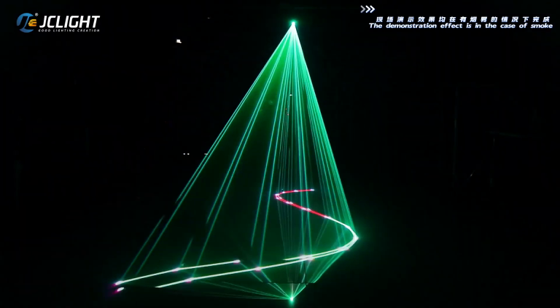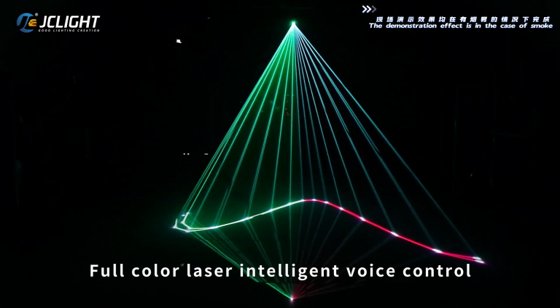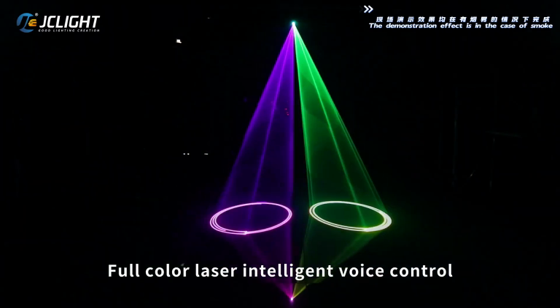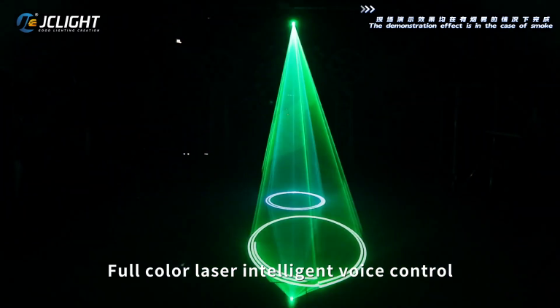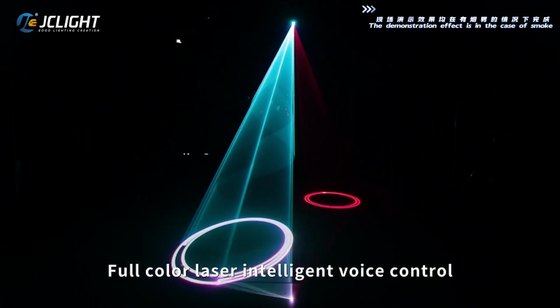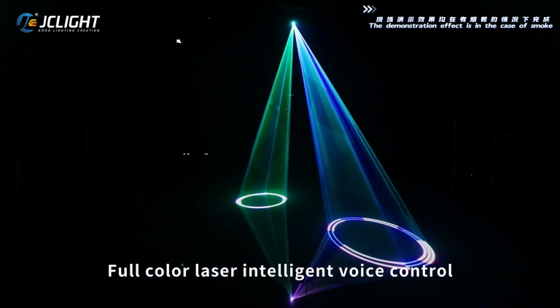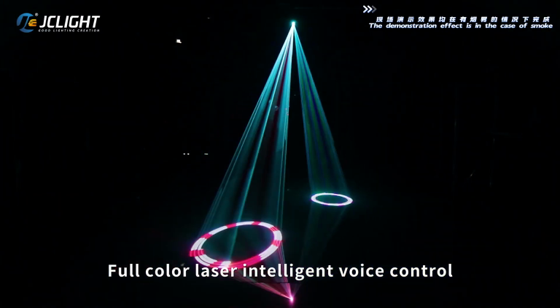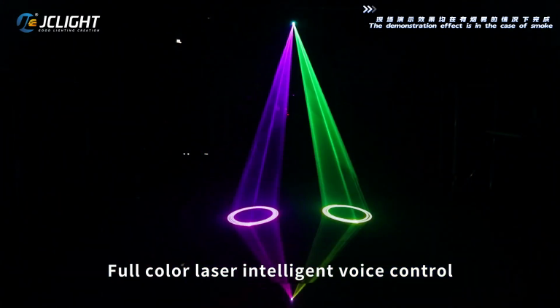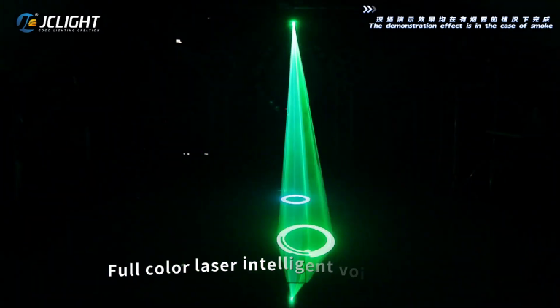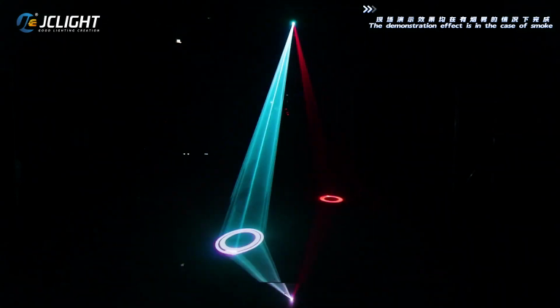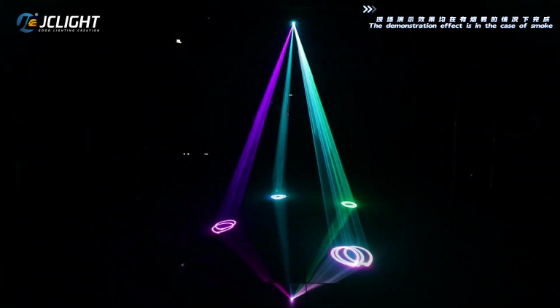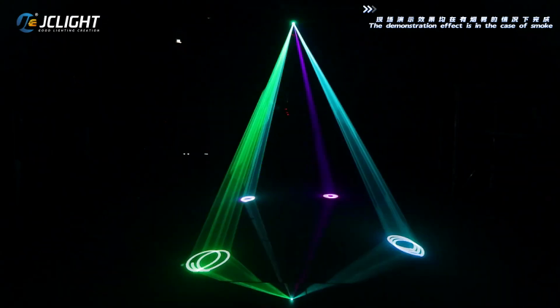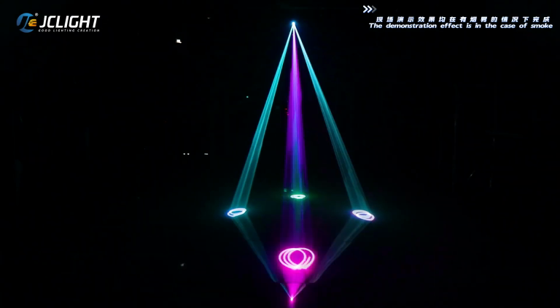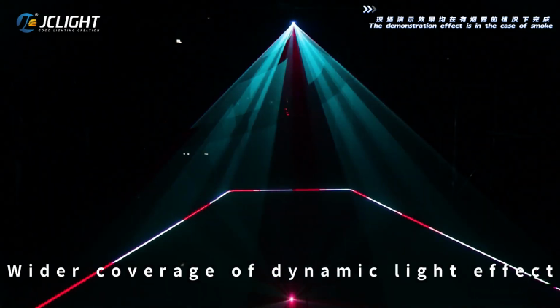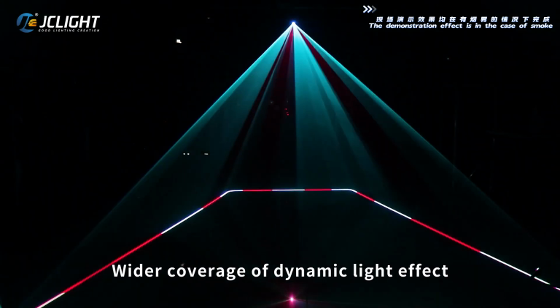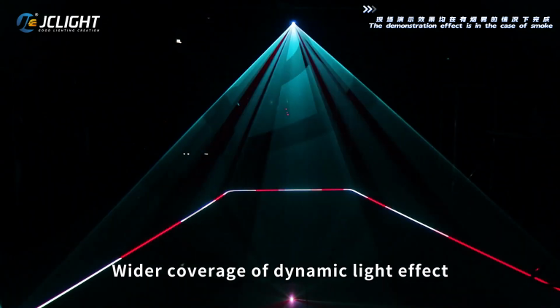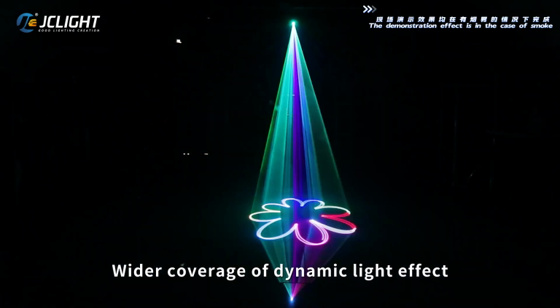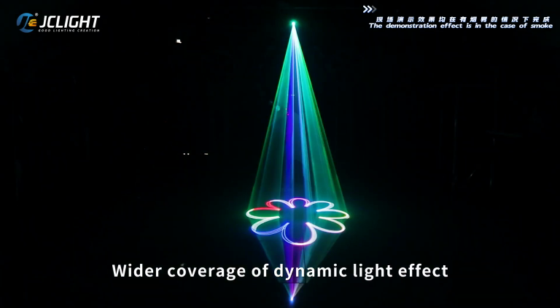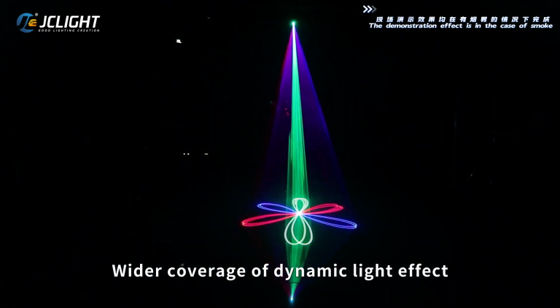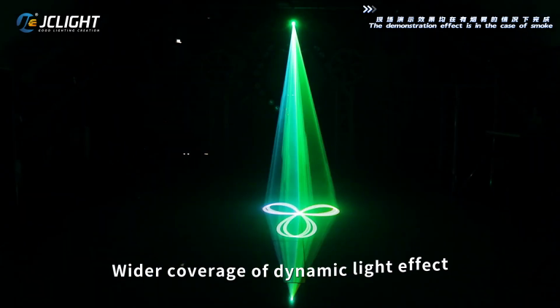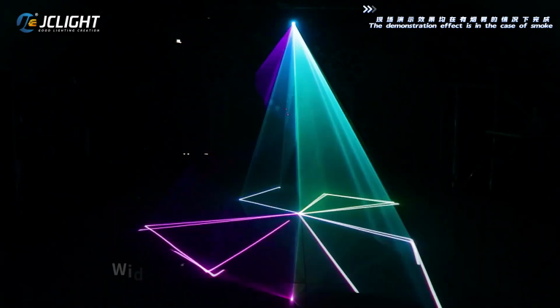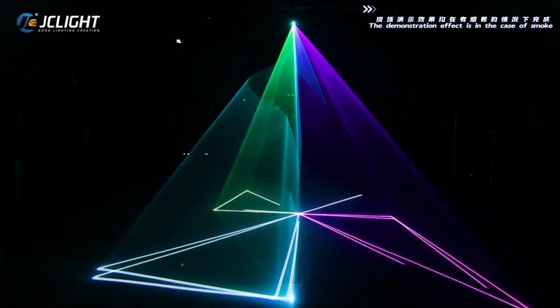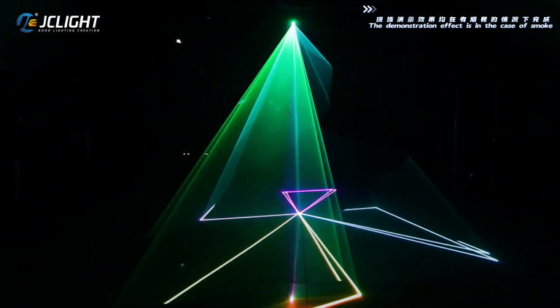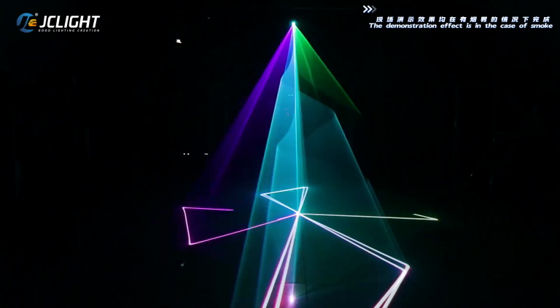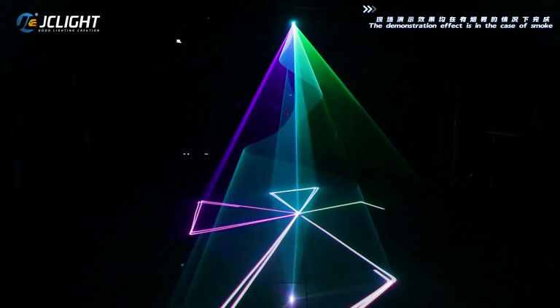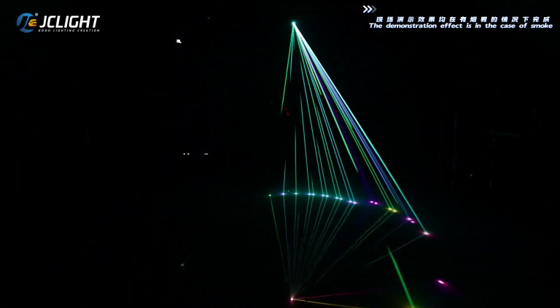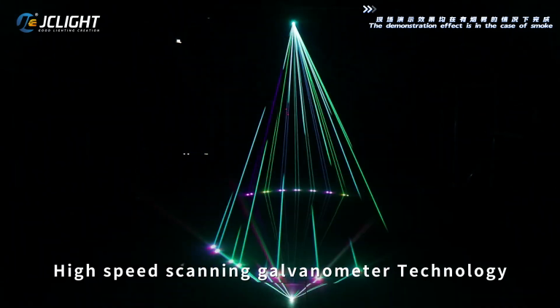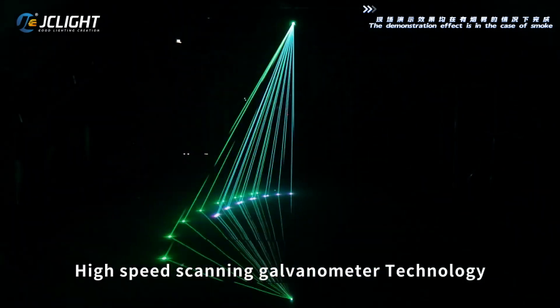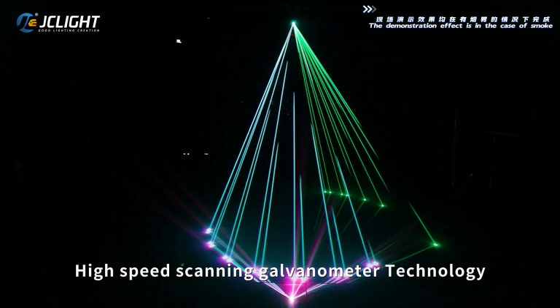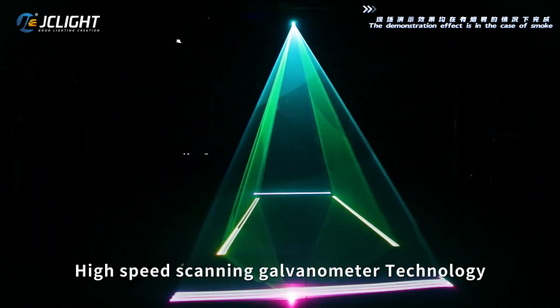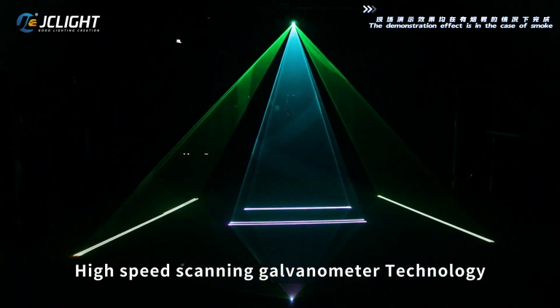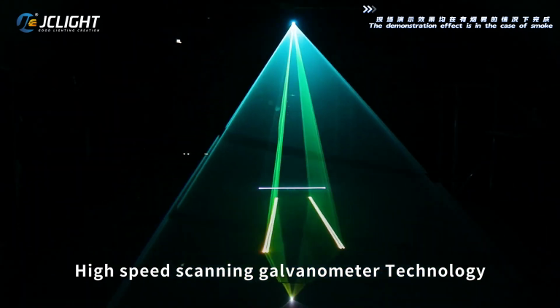Full-color laser with intelligent voice control. Wider coverage of dynamic light effects. High-speed scanning galvanometer technology for precise beam movement.